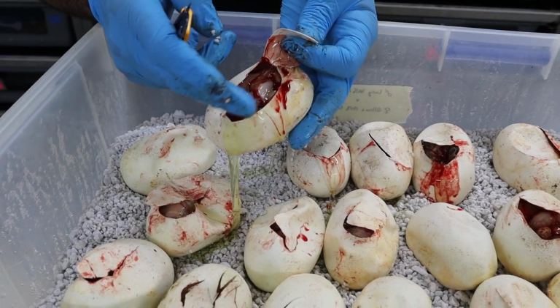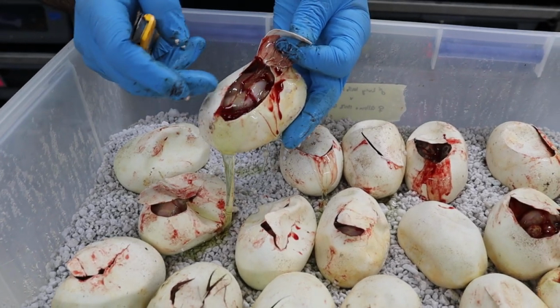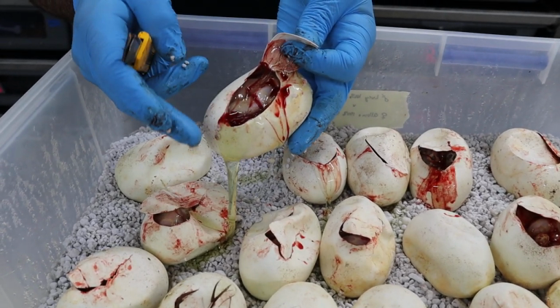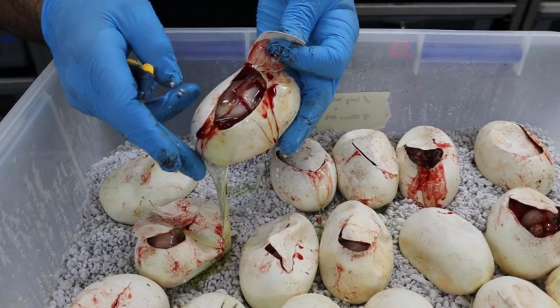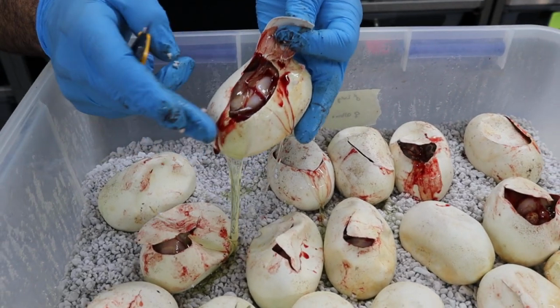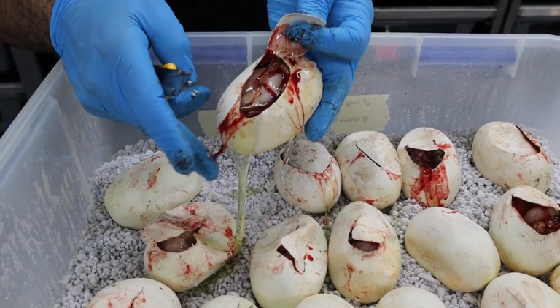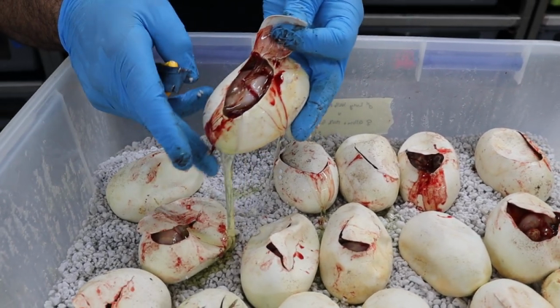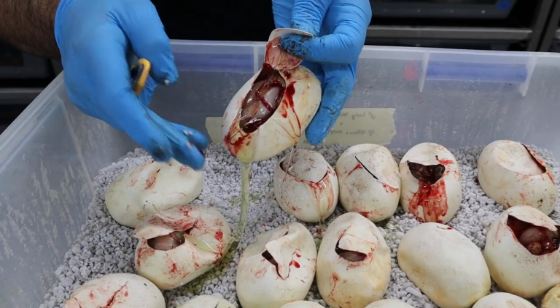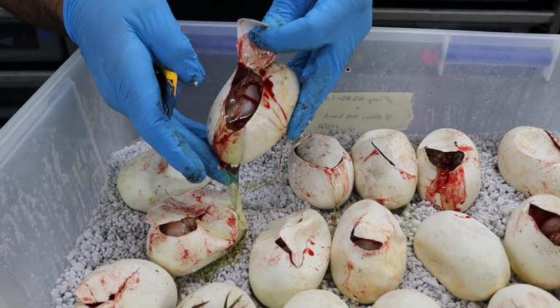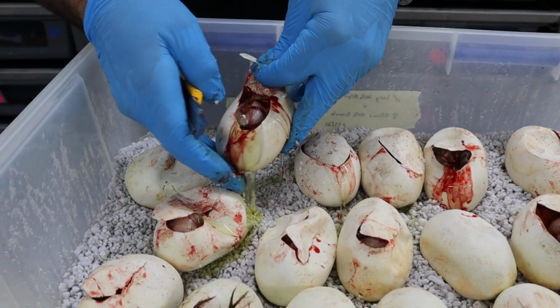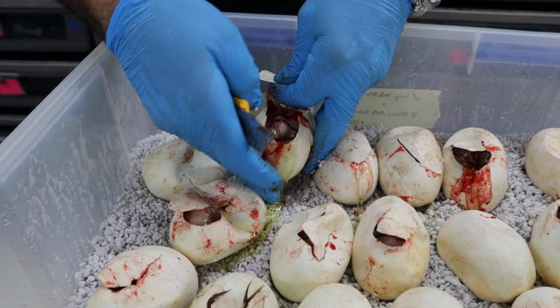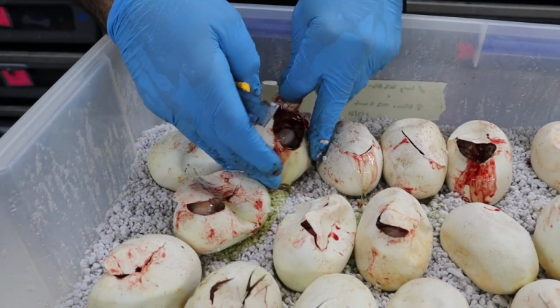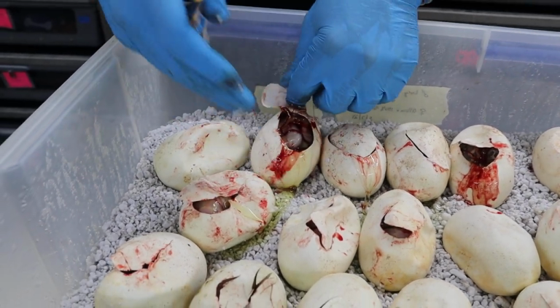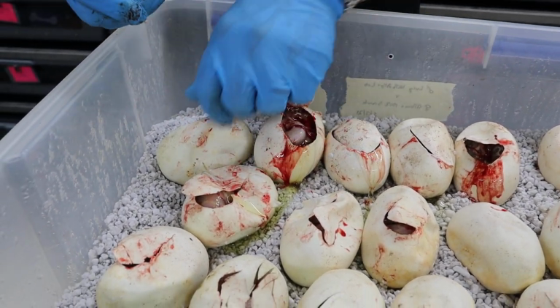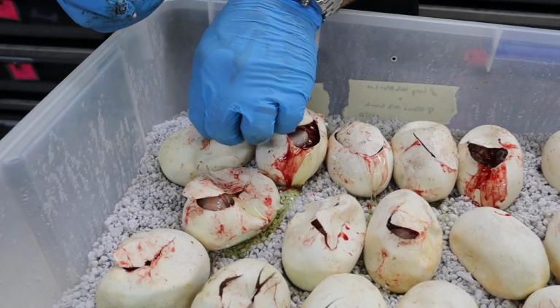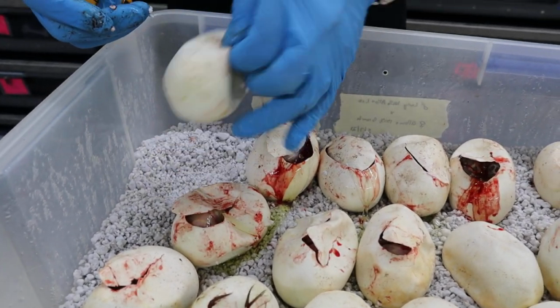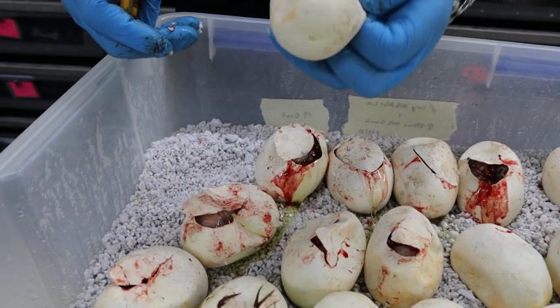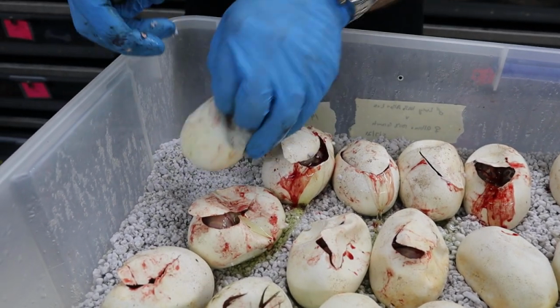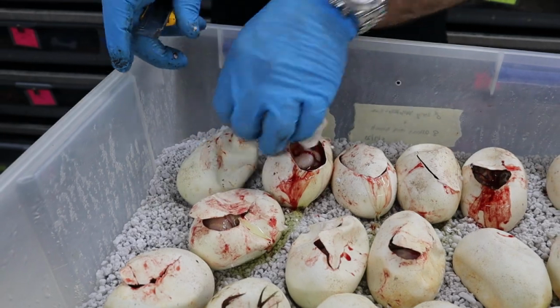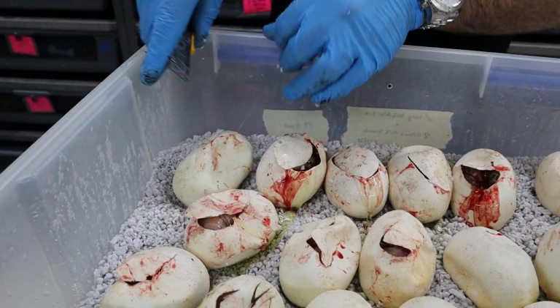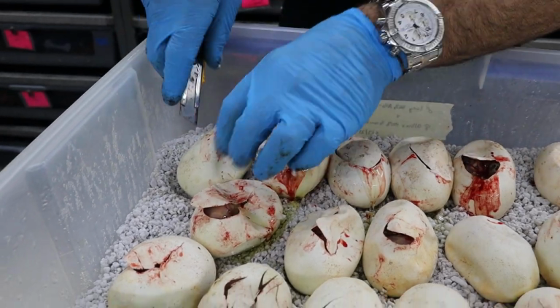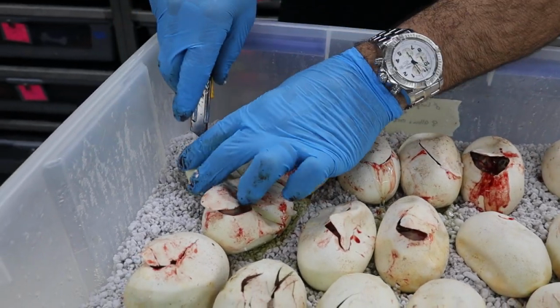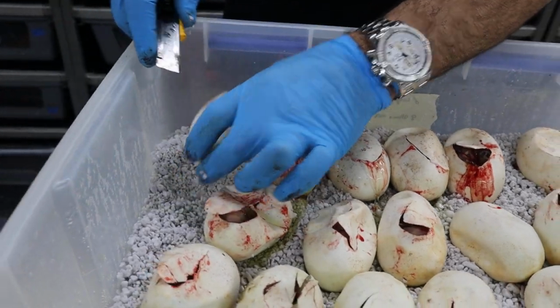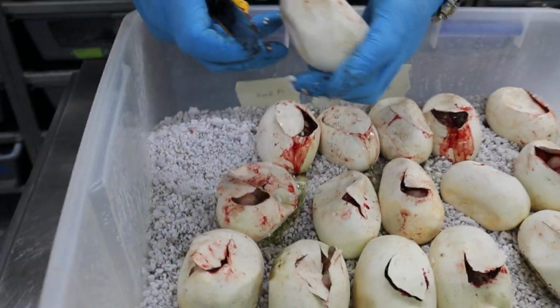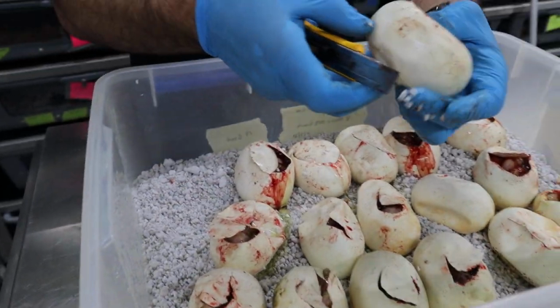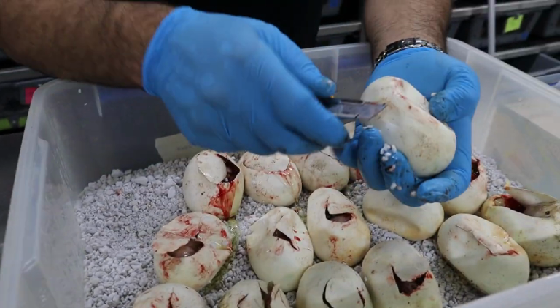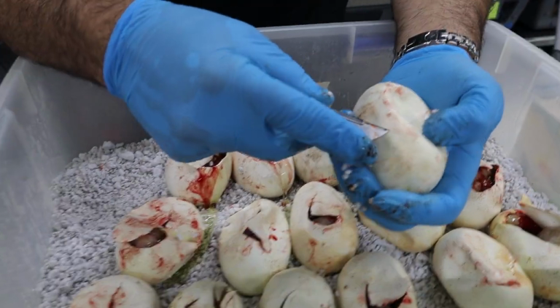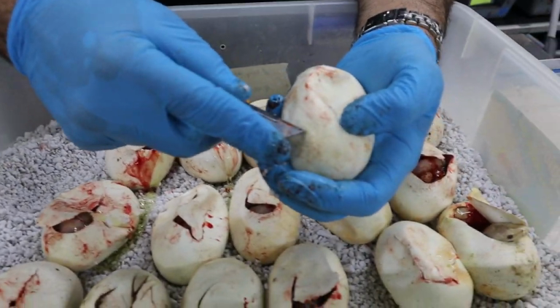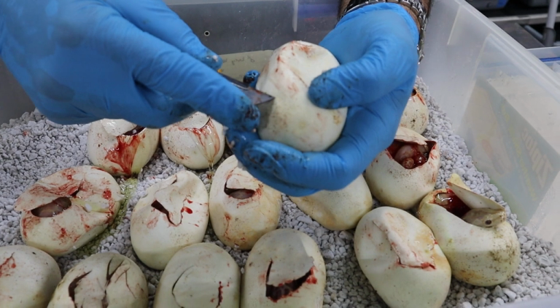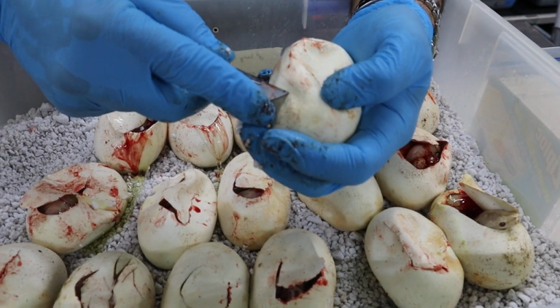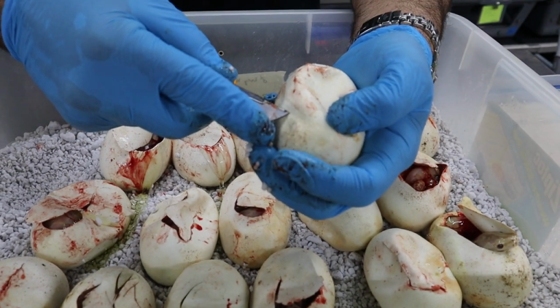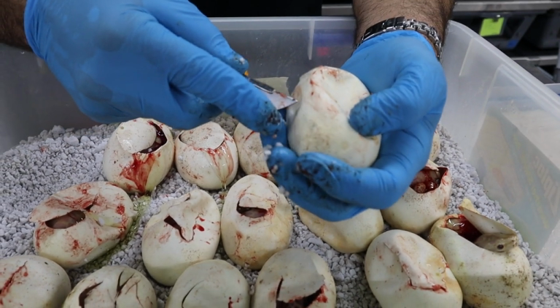You can see all these blood vessels on the side of the wall — that's what I was talking about earlier. That's why you do not want to rotate the egg a couple days in. But at this point you can rotate it all around if you want — it's not going to hurt the baby. And this is the last egg. We'll see if it's a pearl or a hypo, then we'll get a final count.